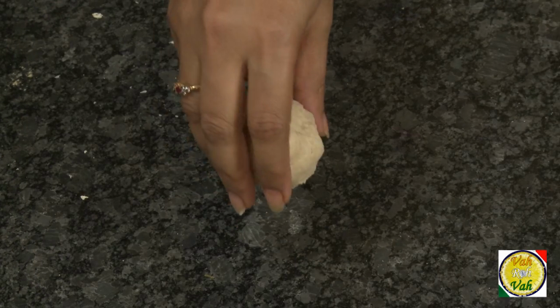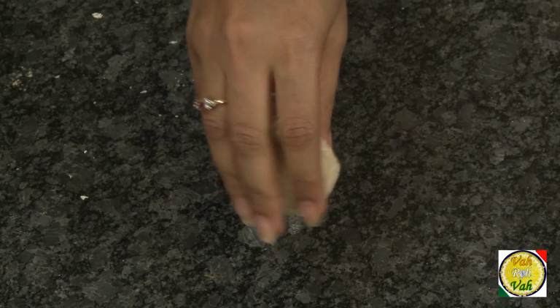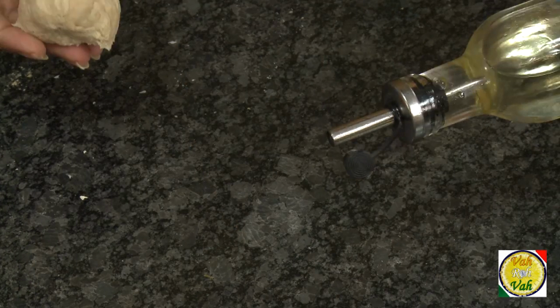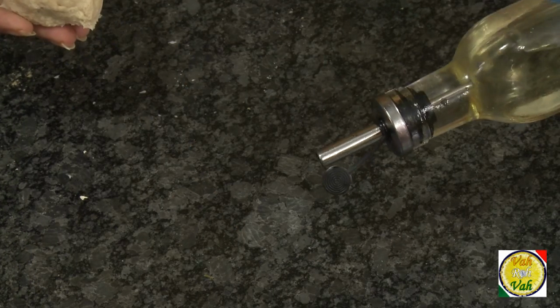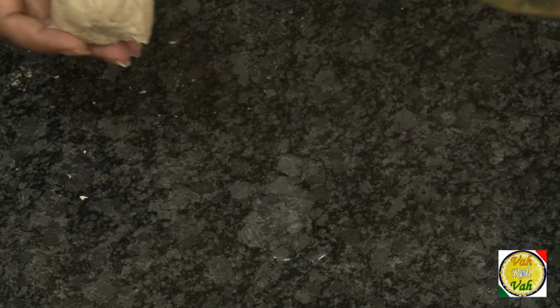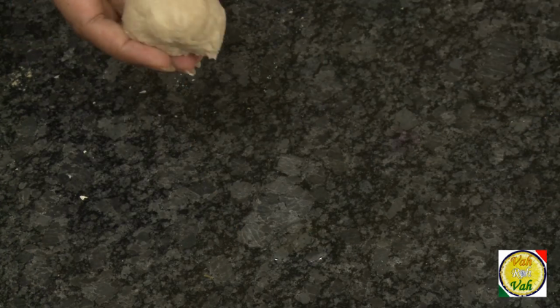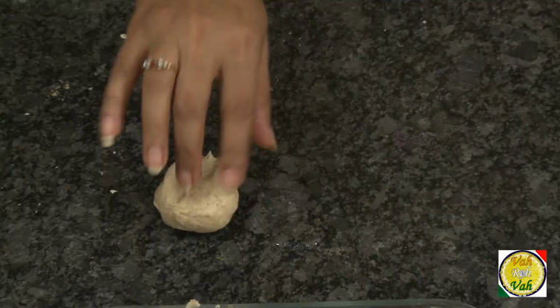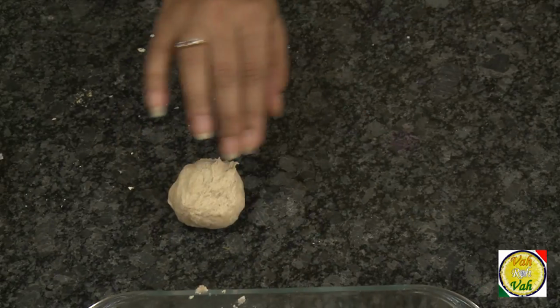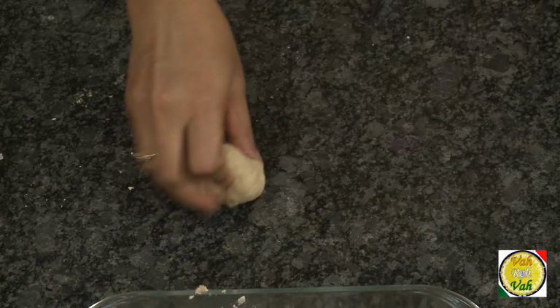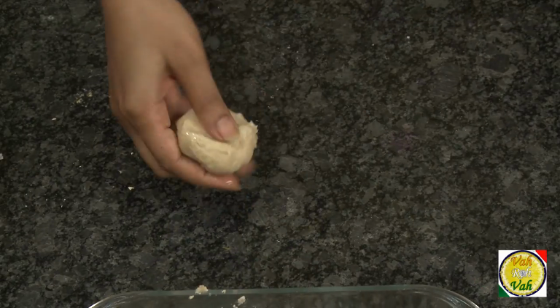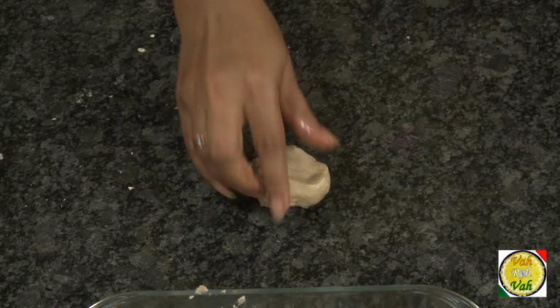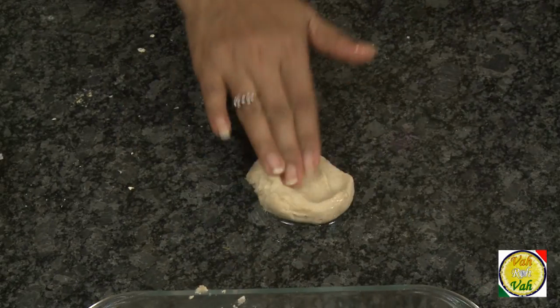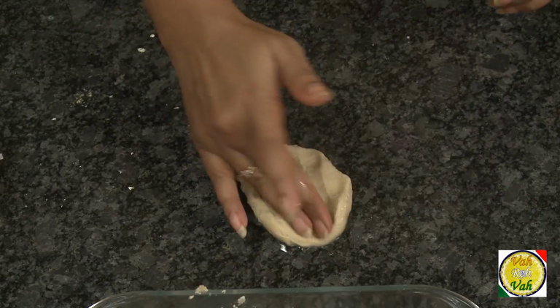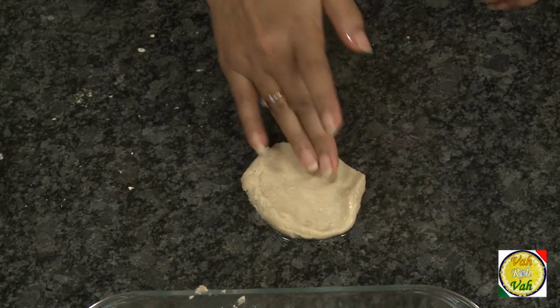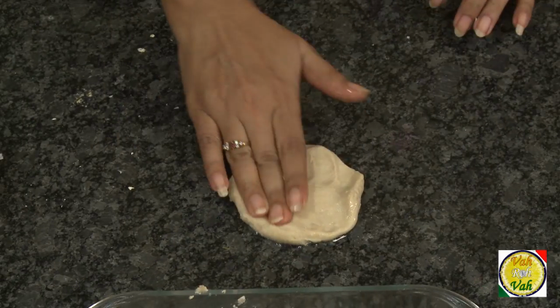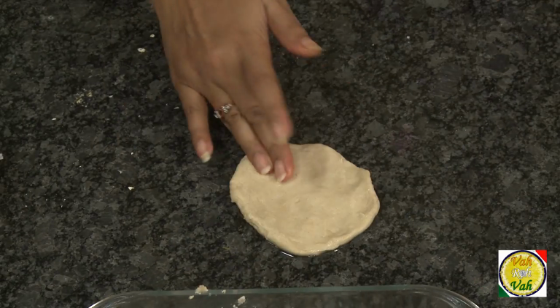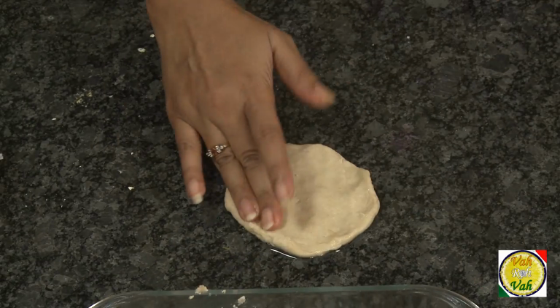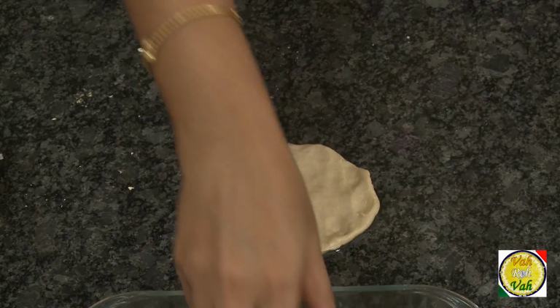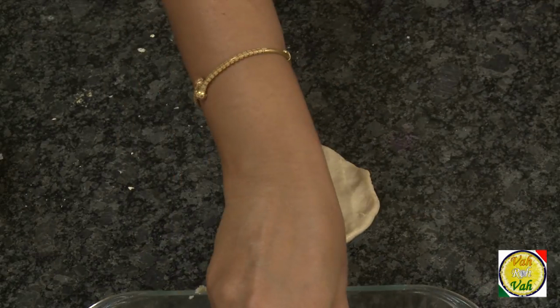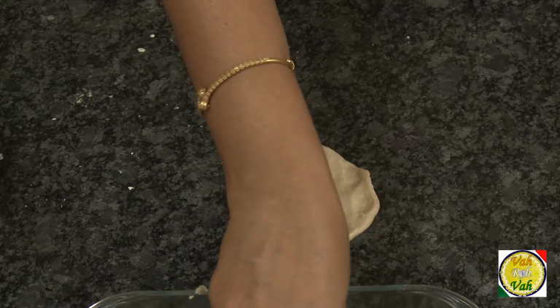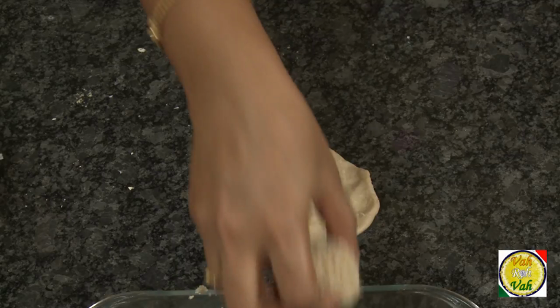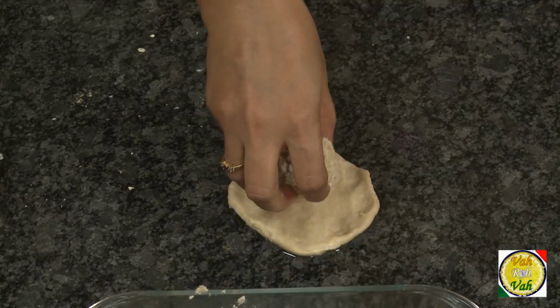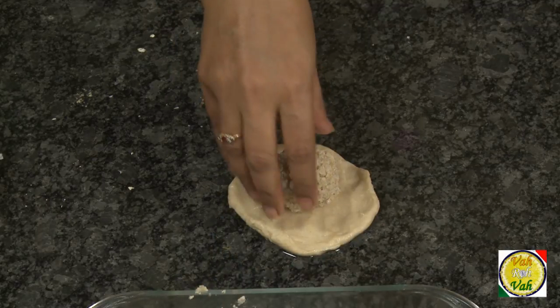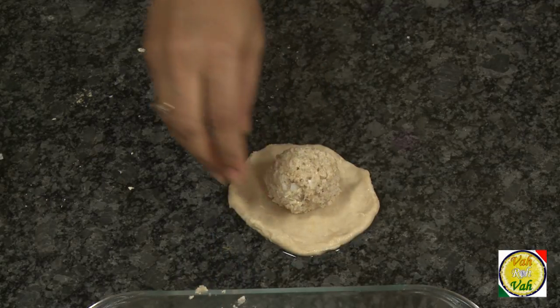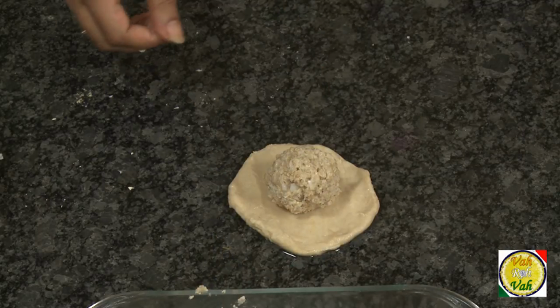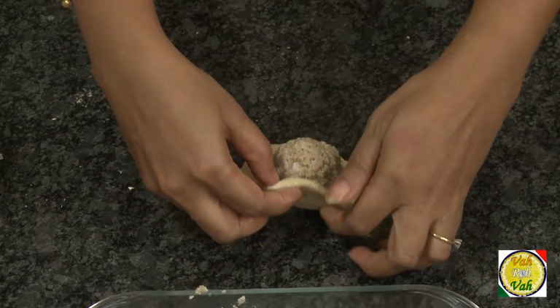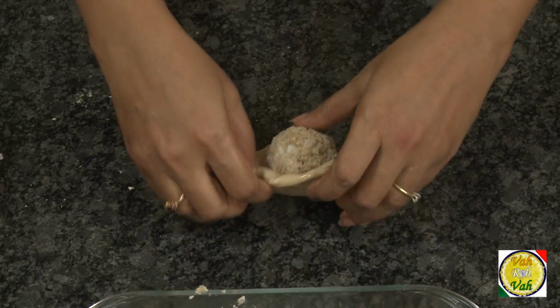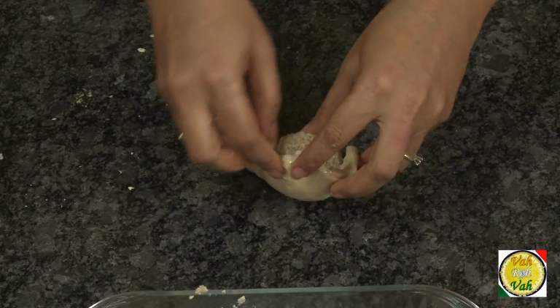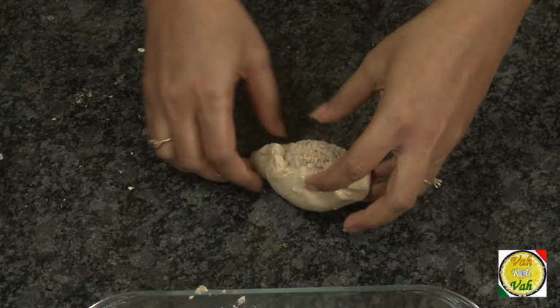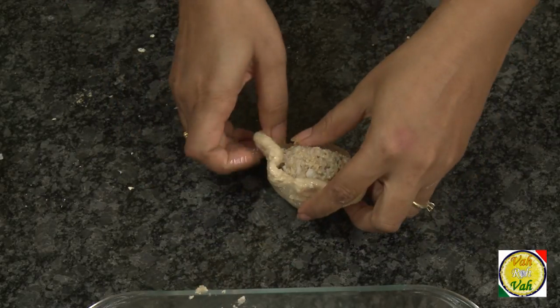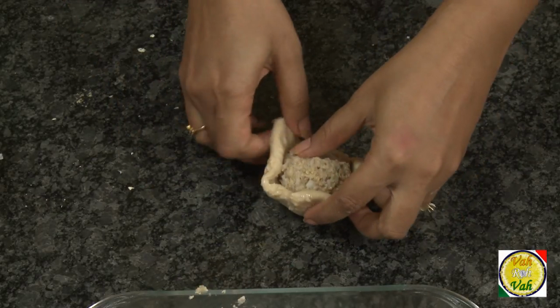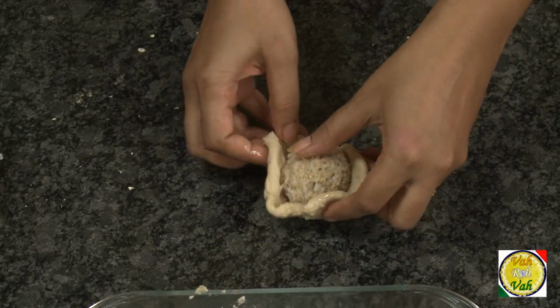Now take the dough, place the dumpling into a round disc of dough, and seal it properly as shown.